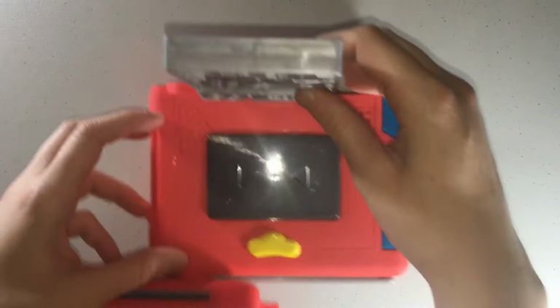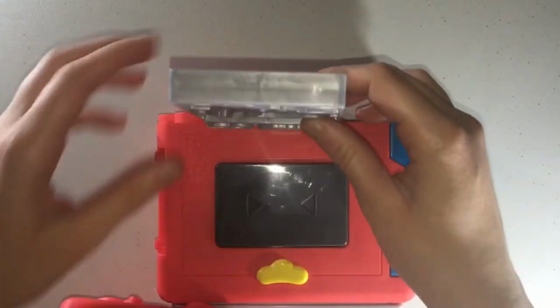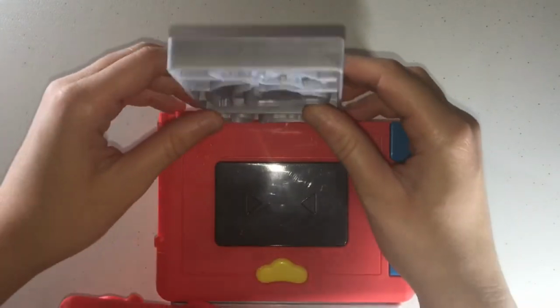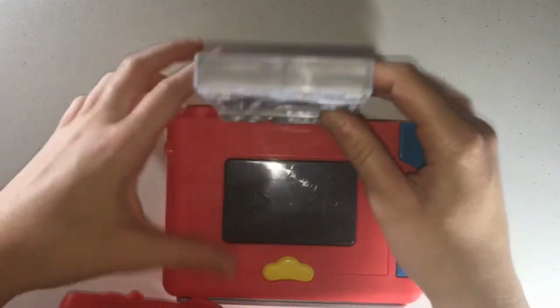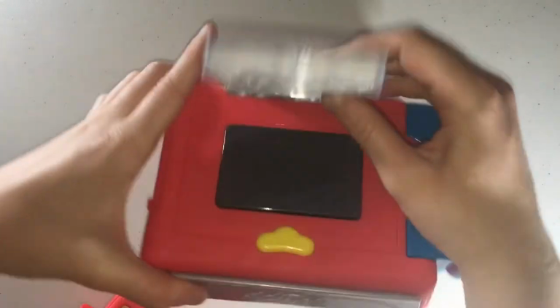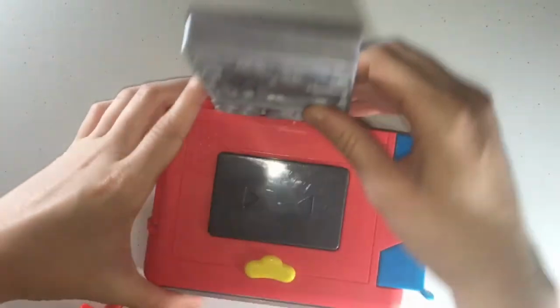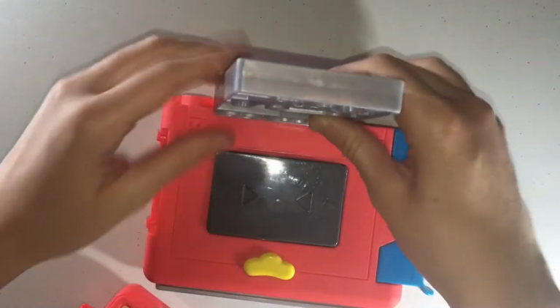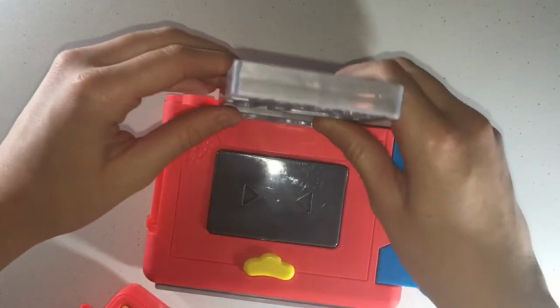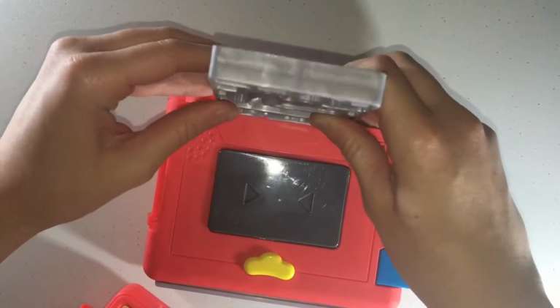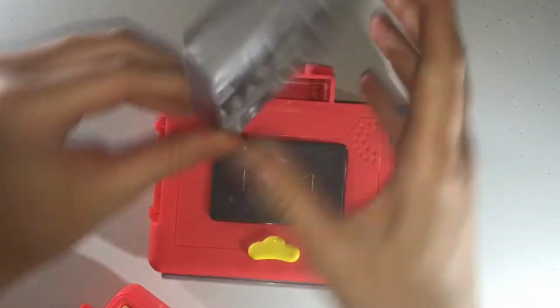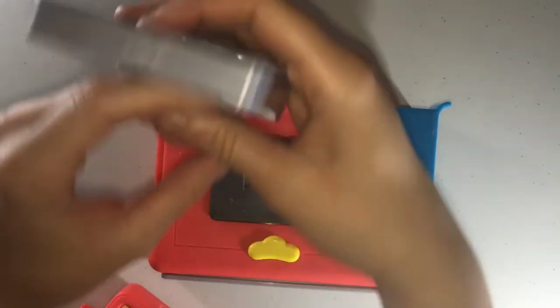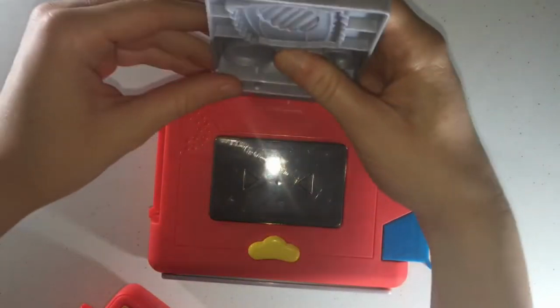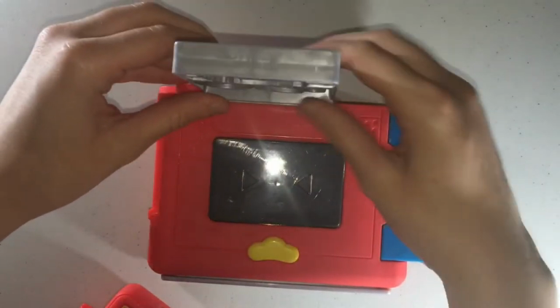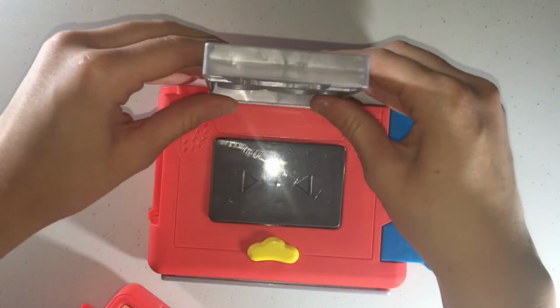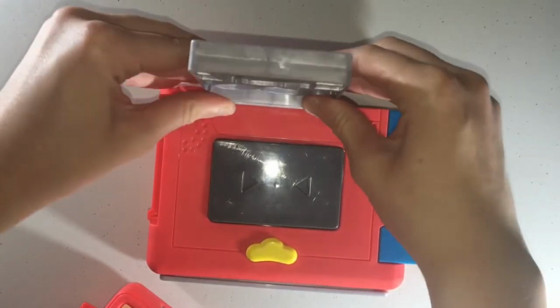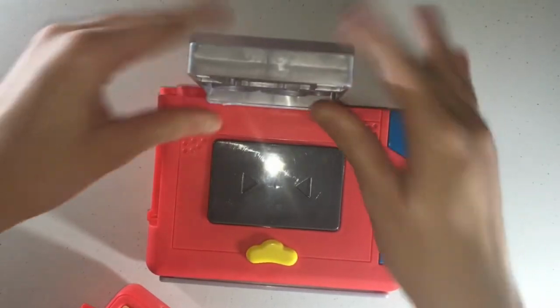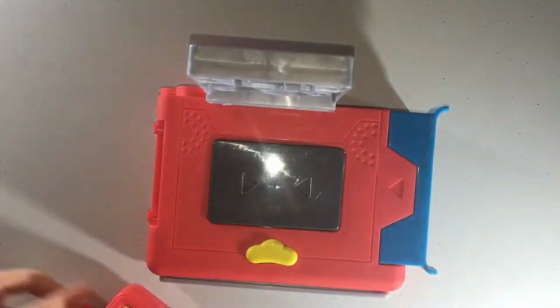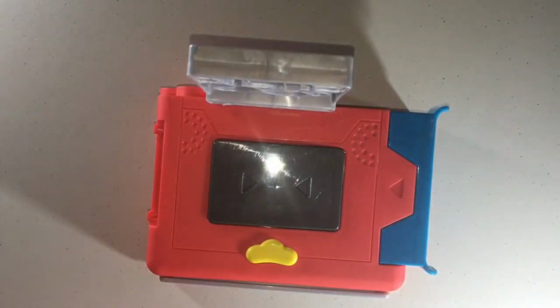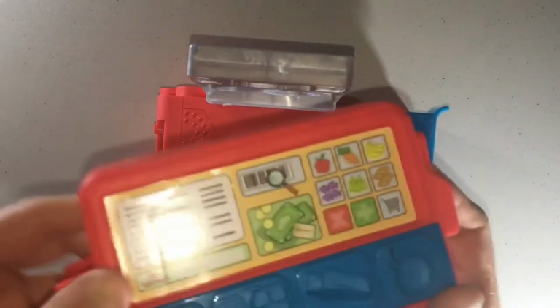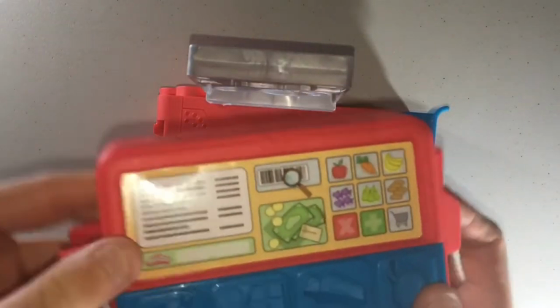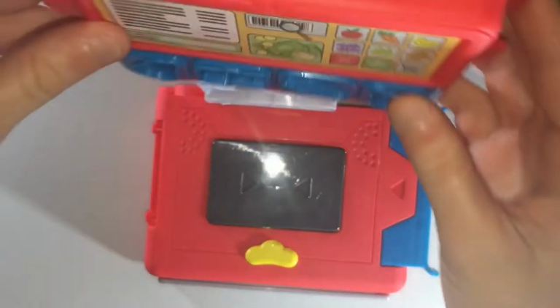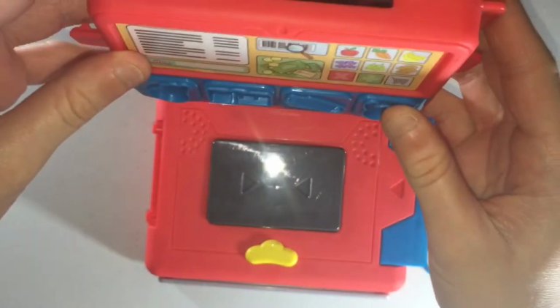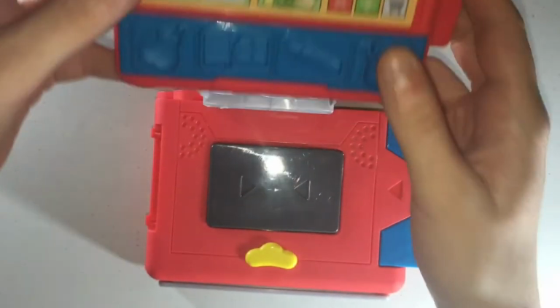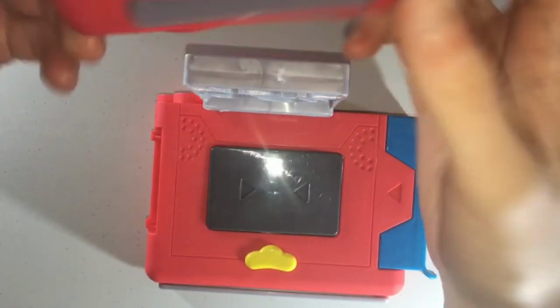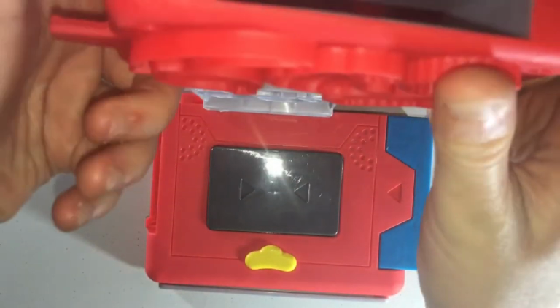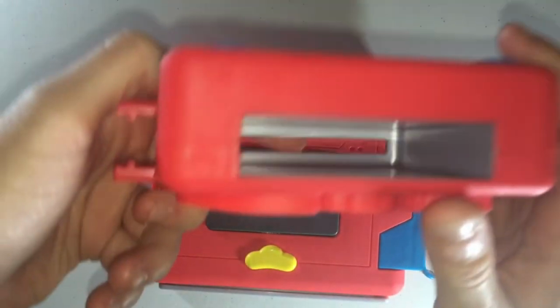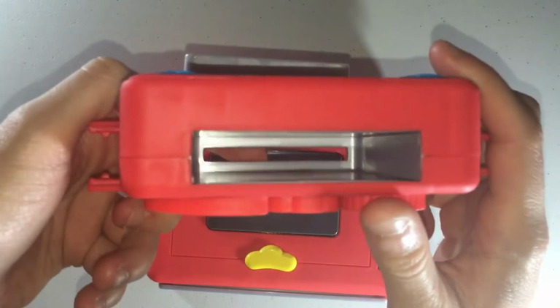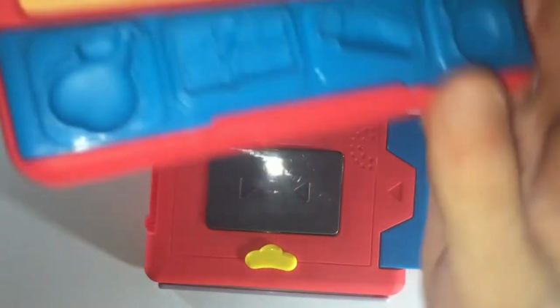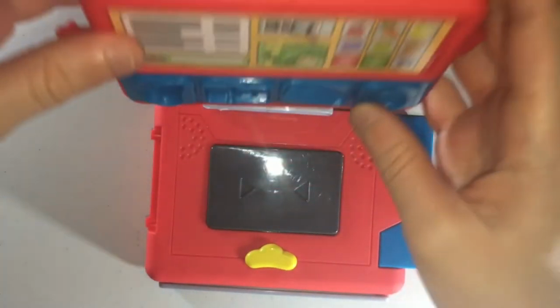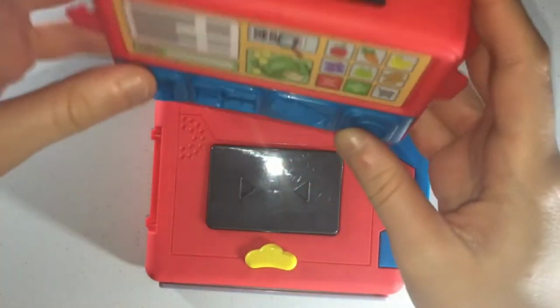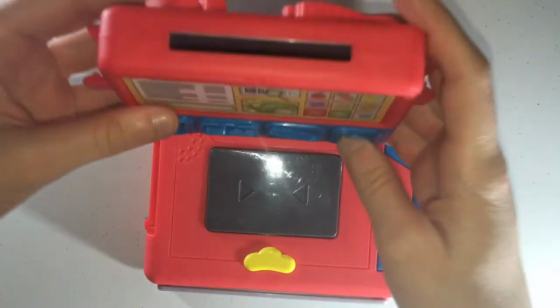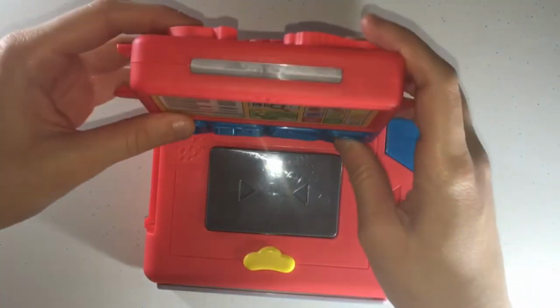You just snap this part on — let me turn it this way, there we go. And then you just take this part, slide it — see that part right there — slide down on top of it, just like that.